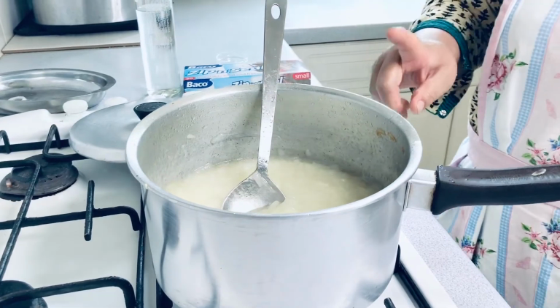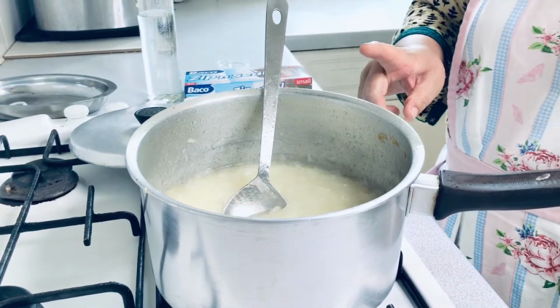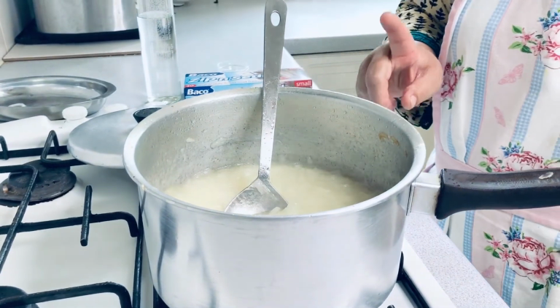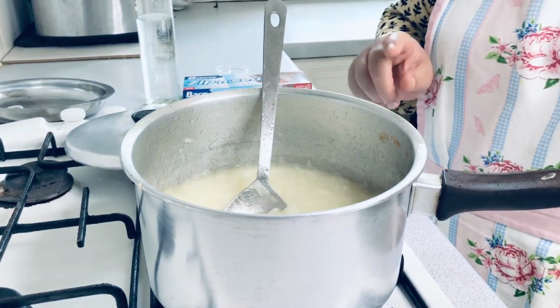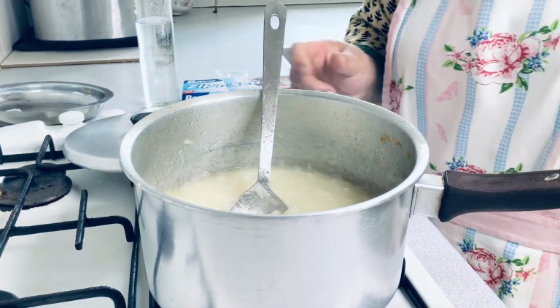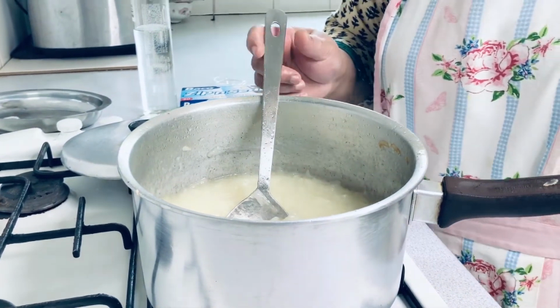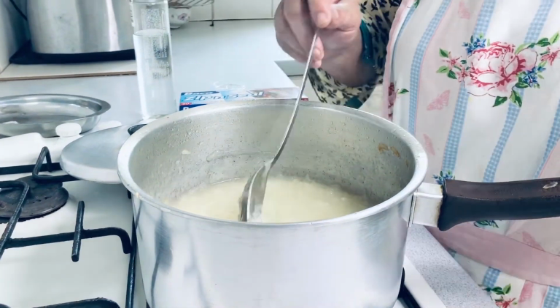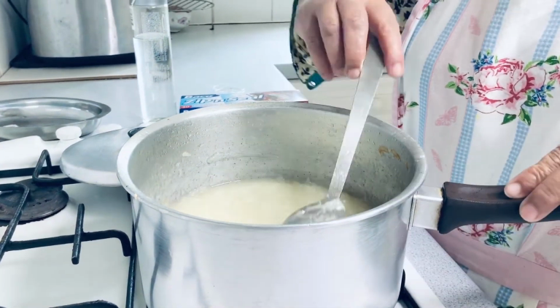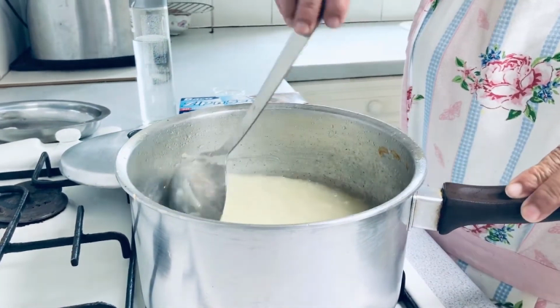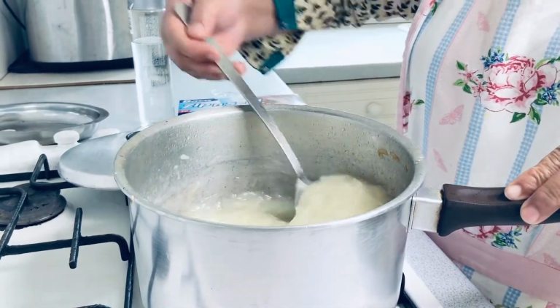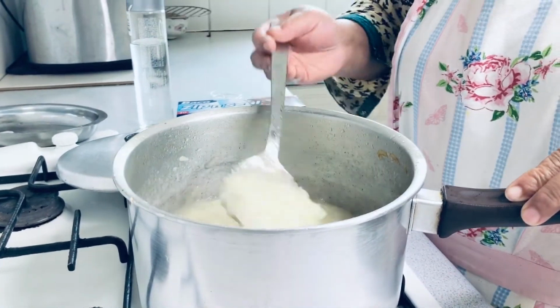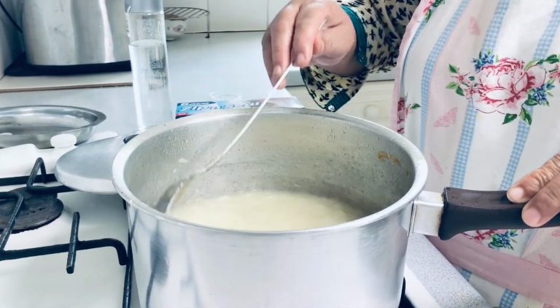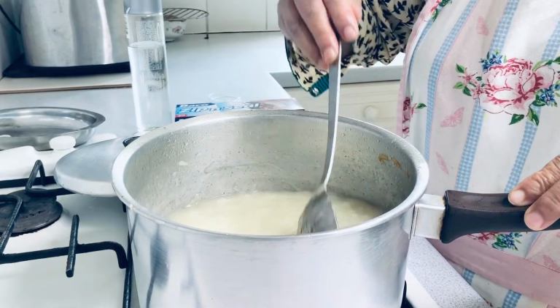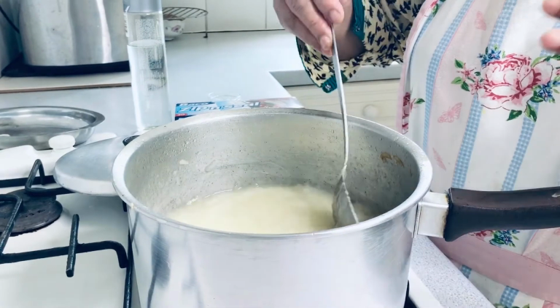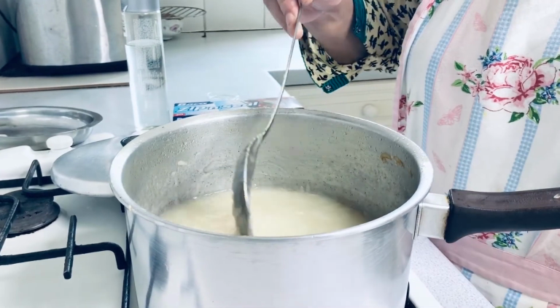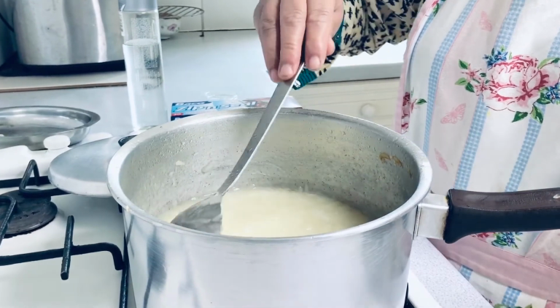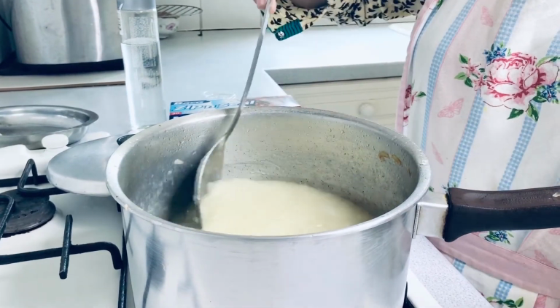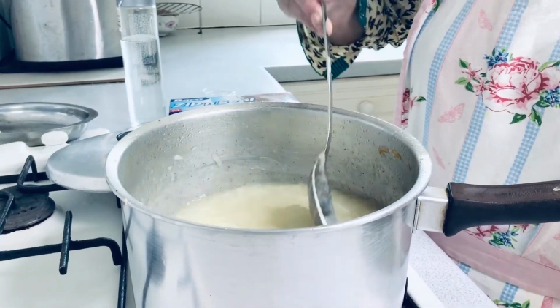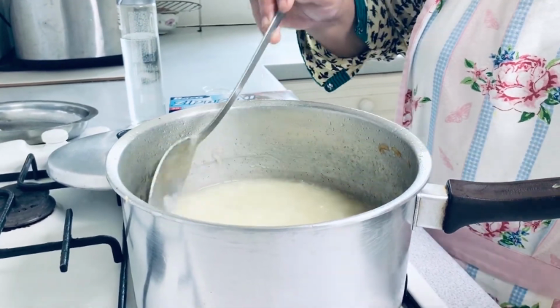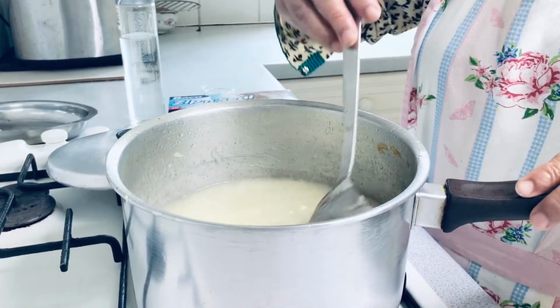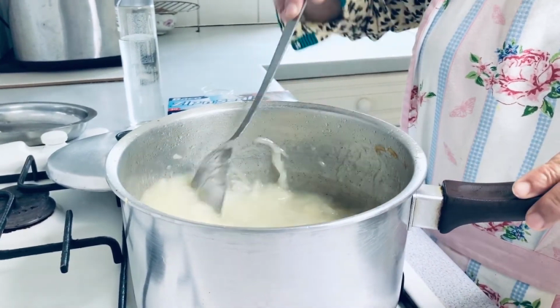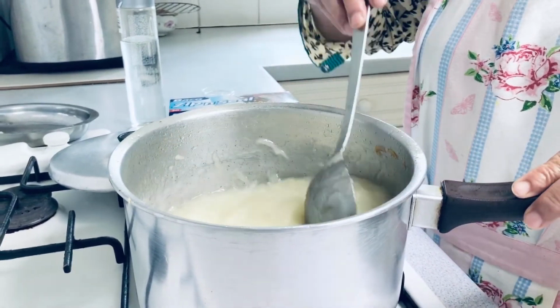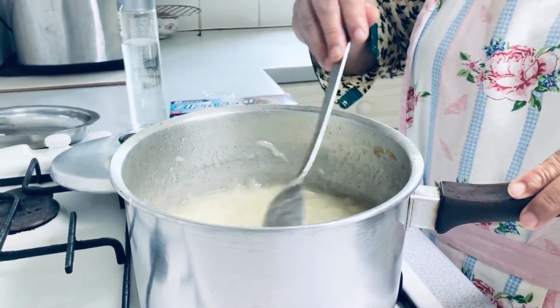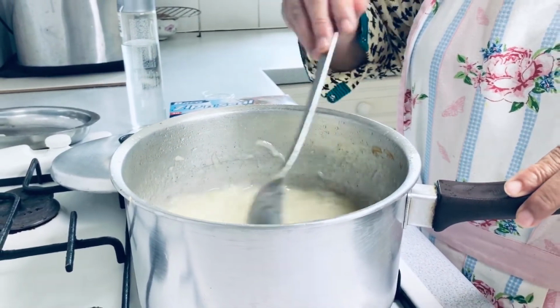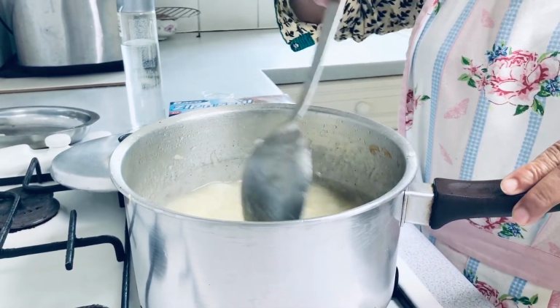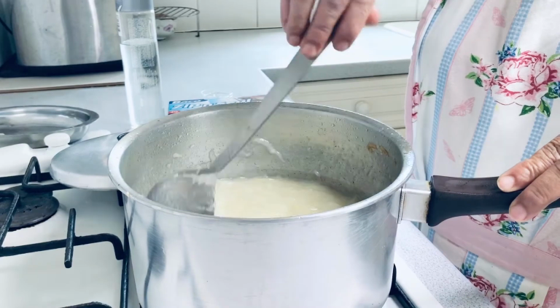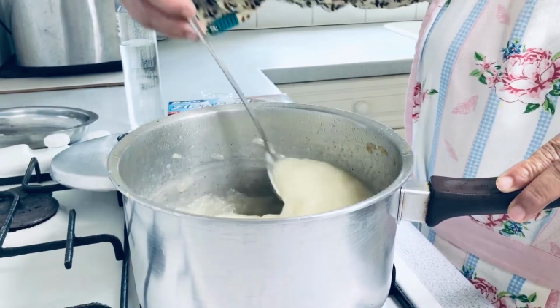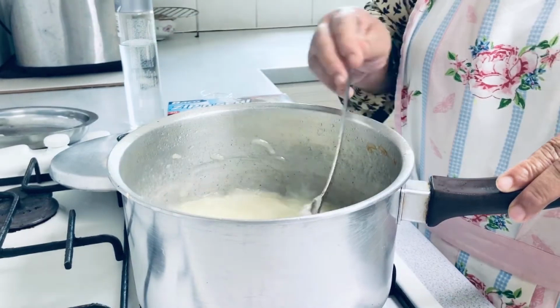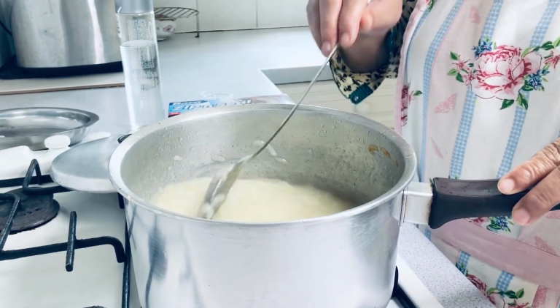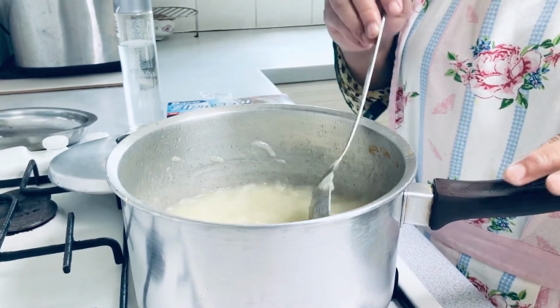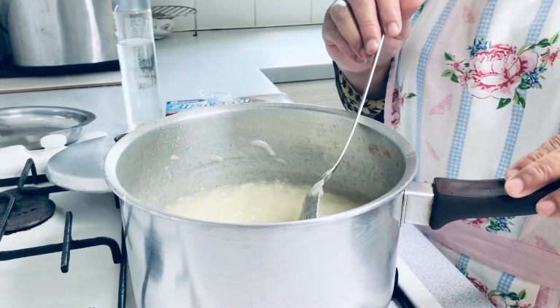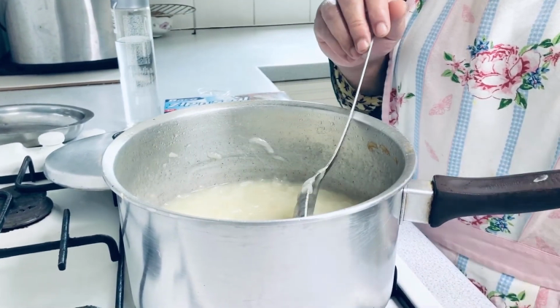We will keep it in the freezer for 48 hours. Then we are going to fry them.